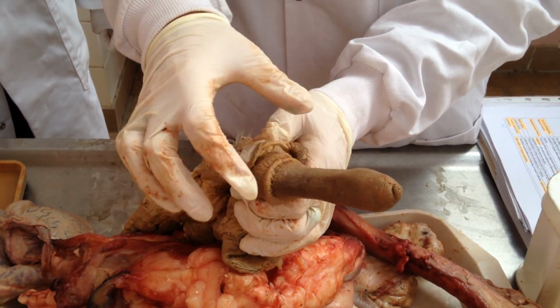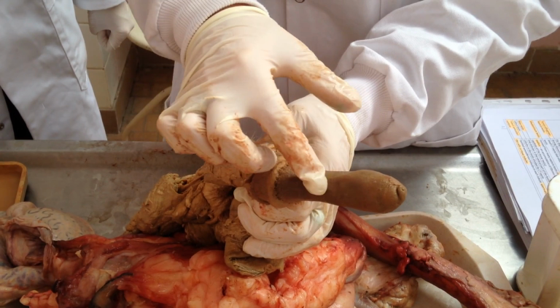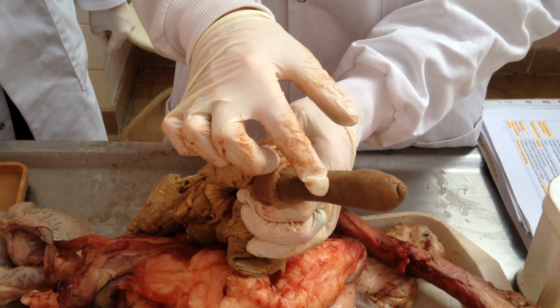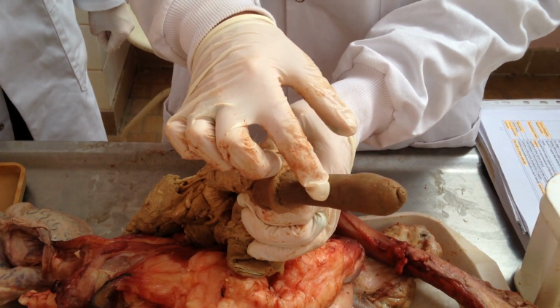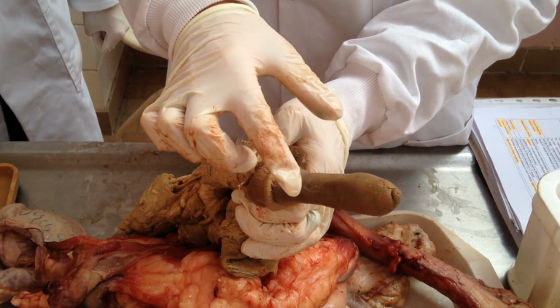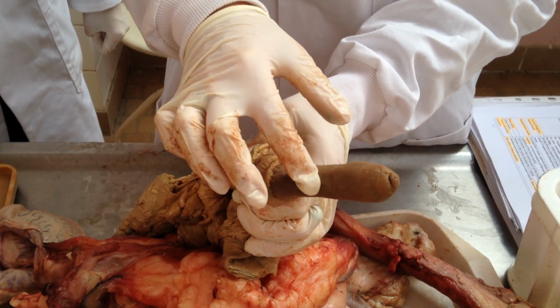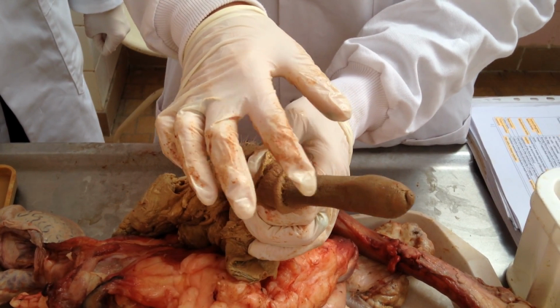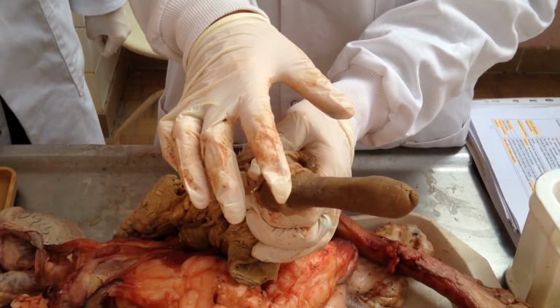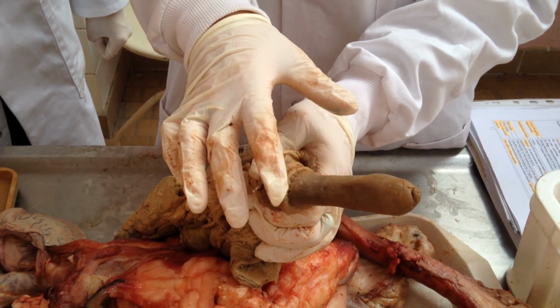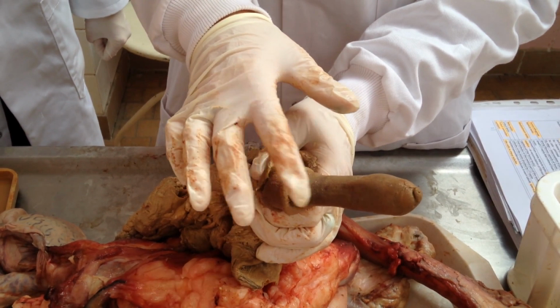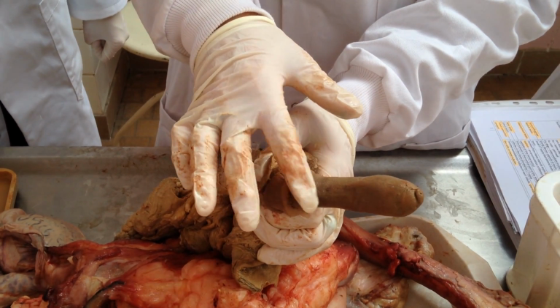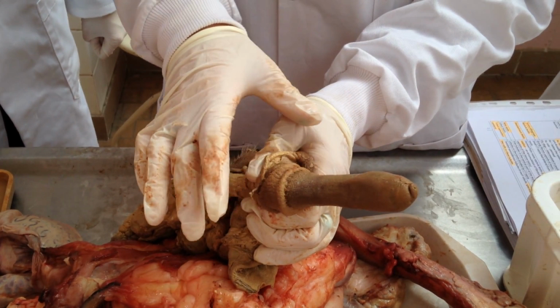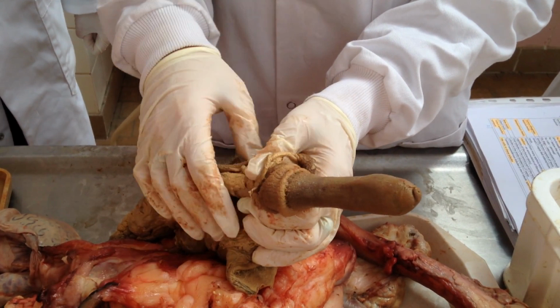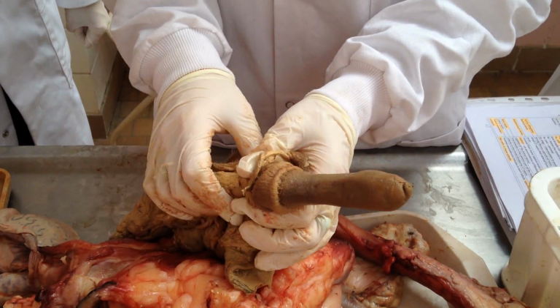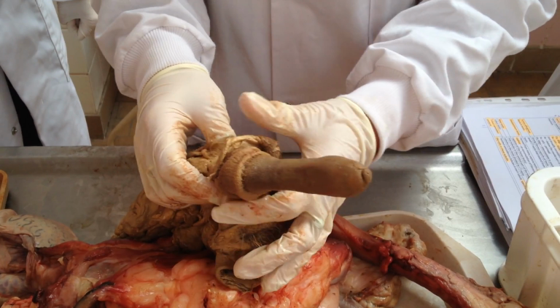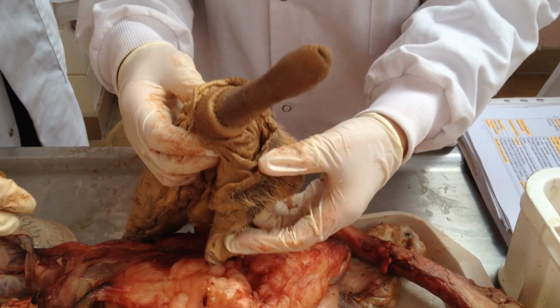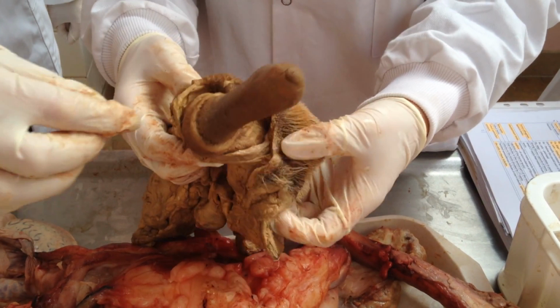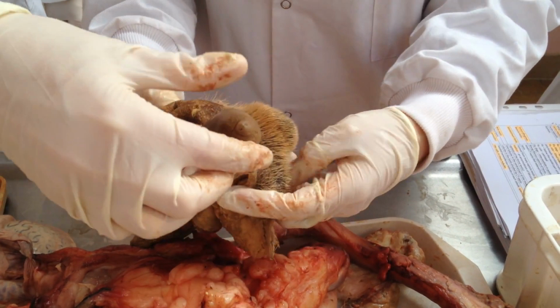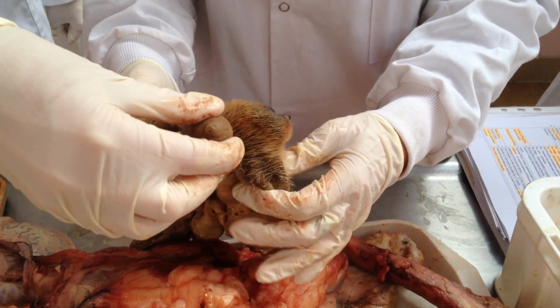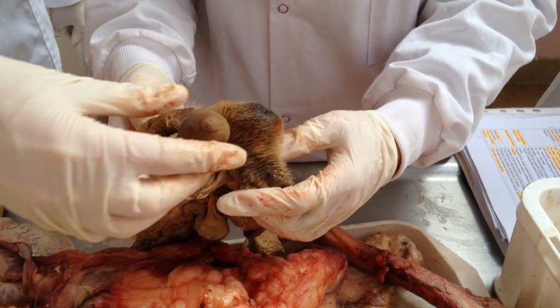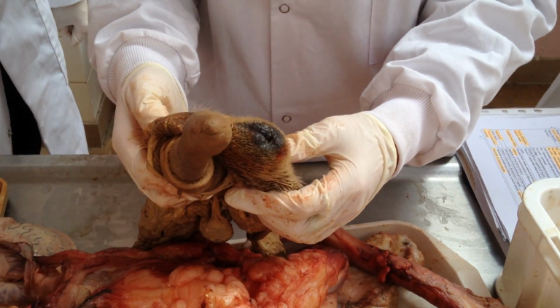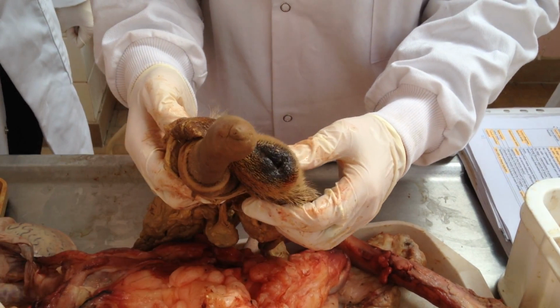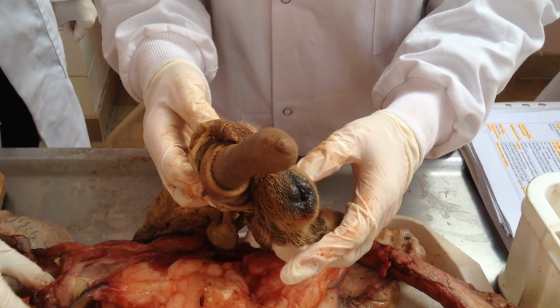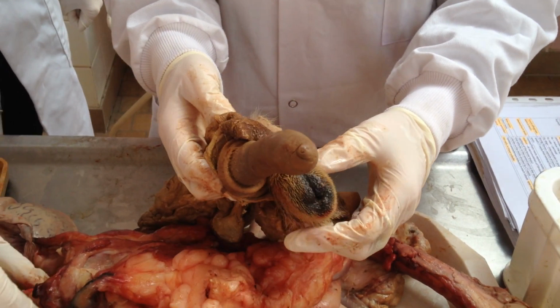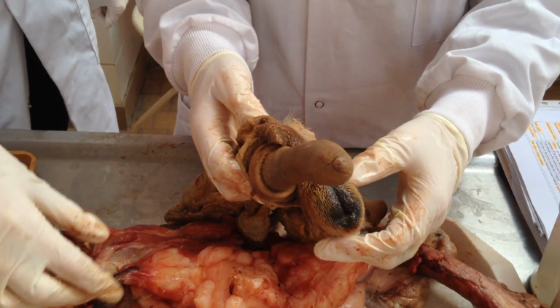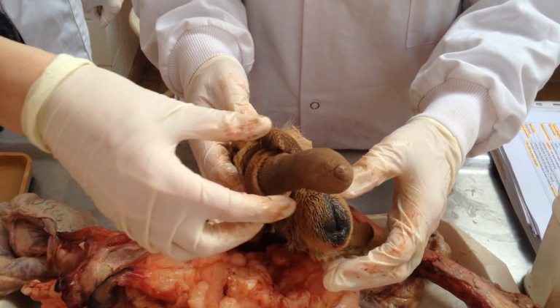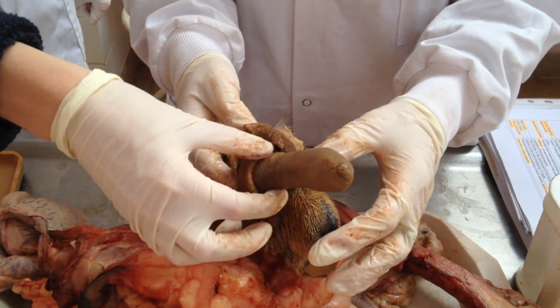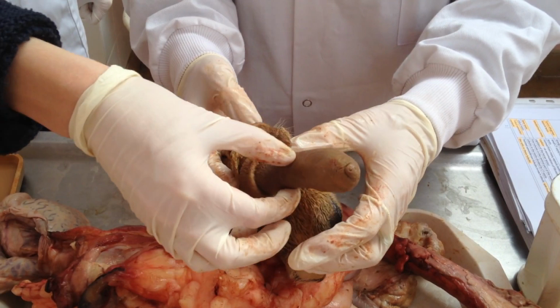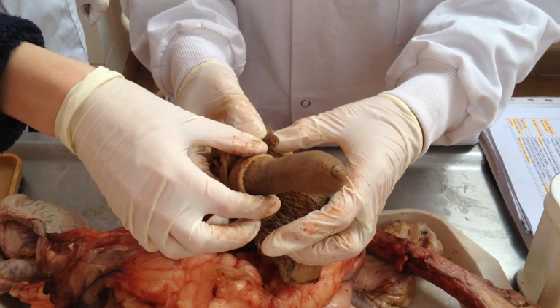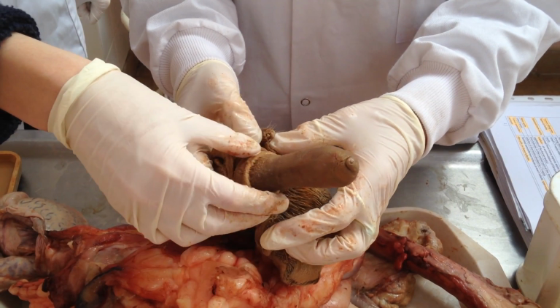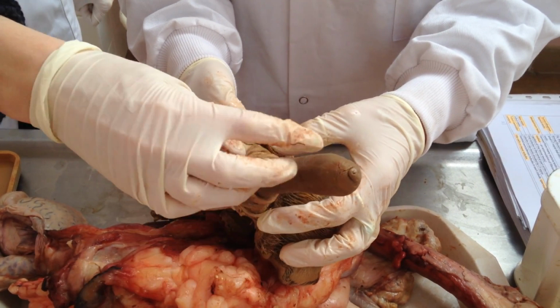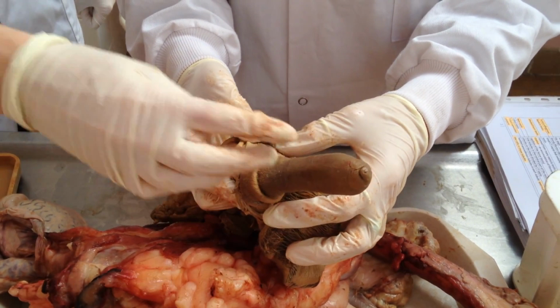It's got the os penis — but the os penis is only in the dog, yes. And the glans penis would be present in our ruminant, but not the bulbus glandis.